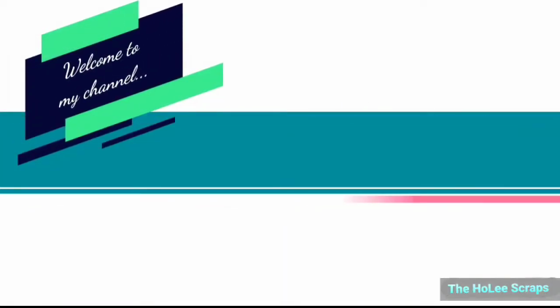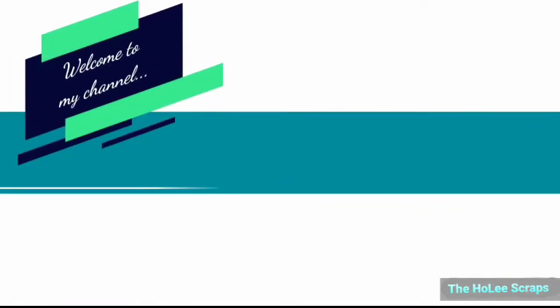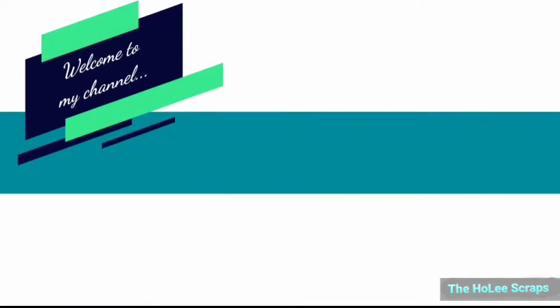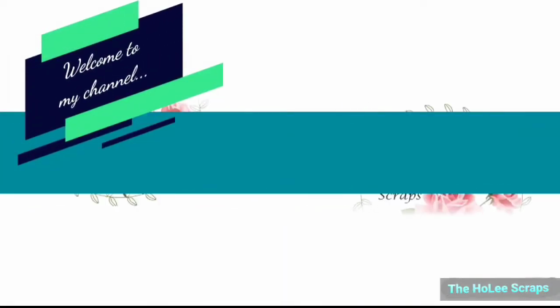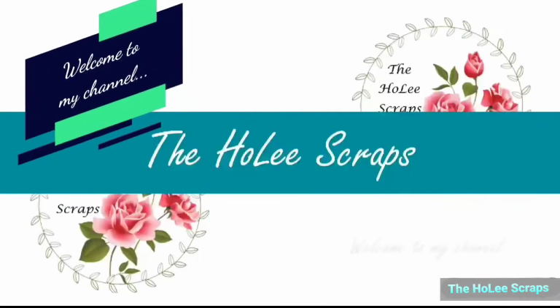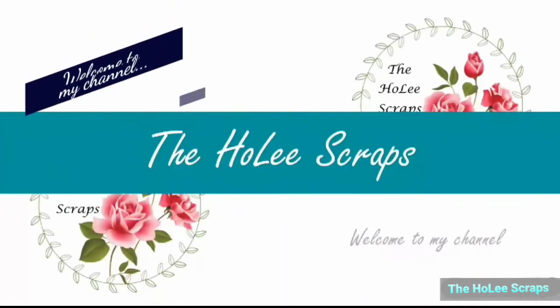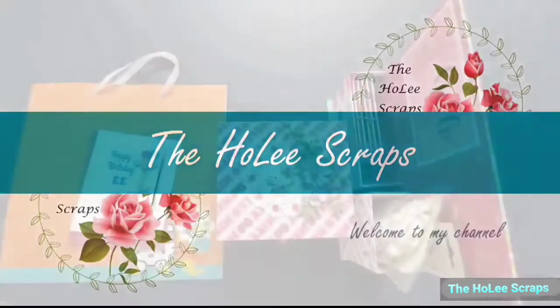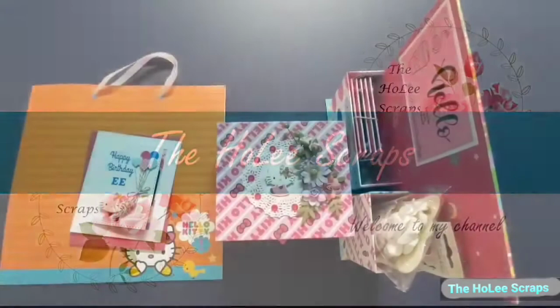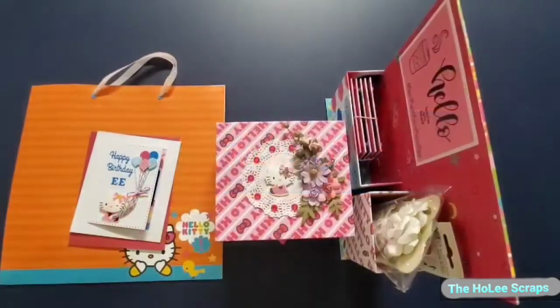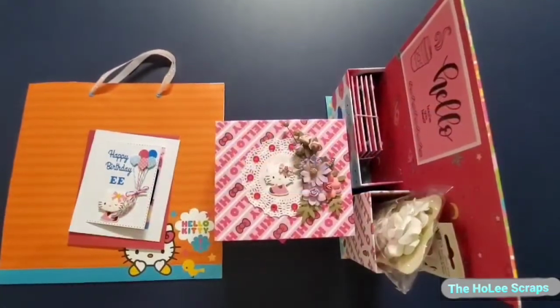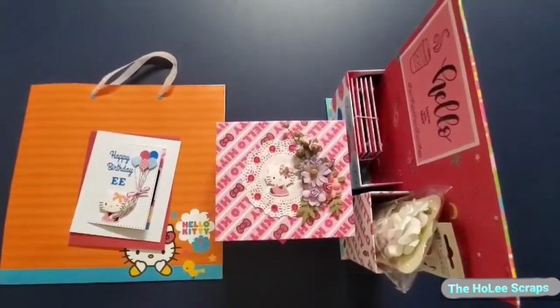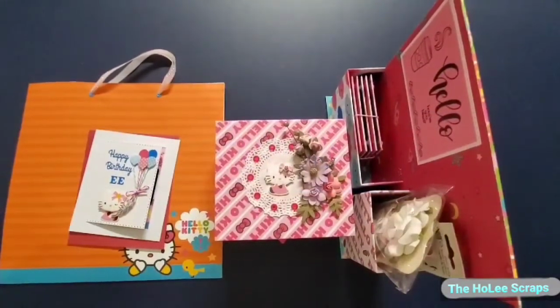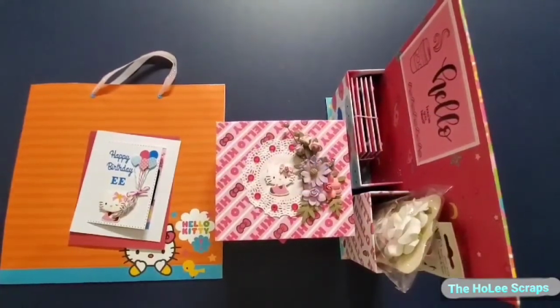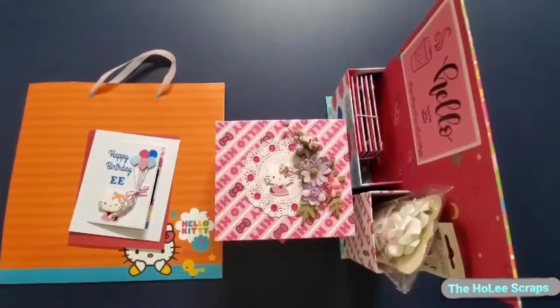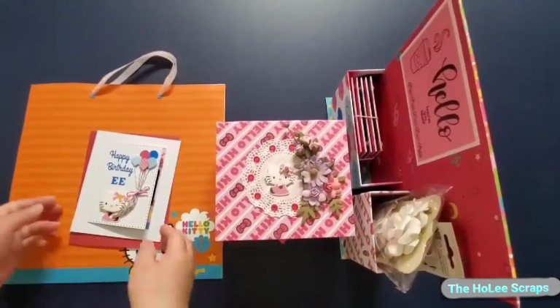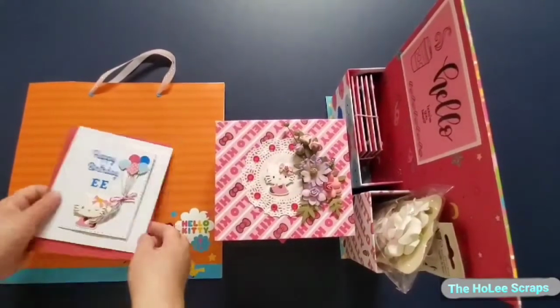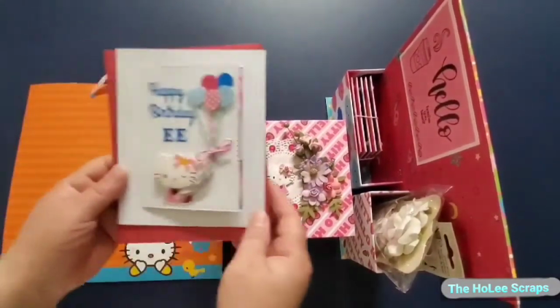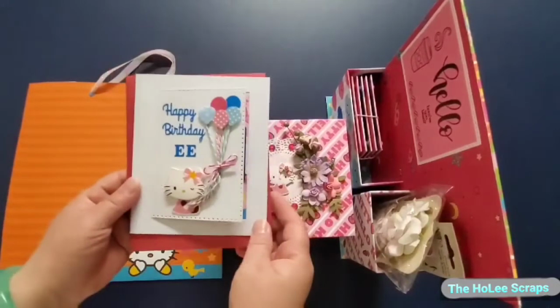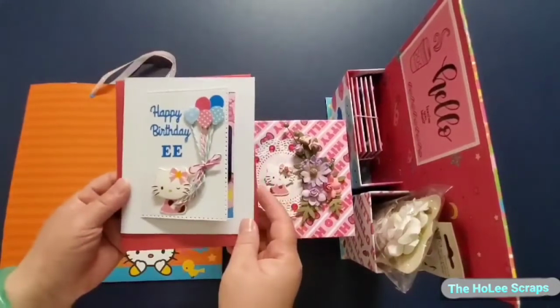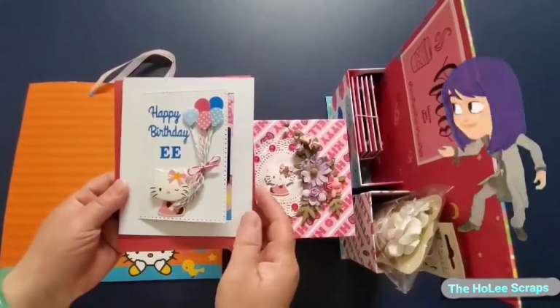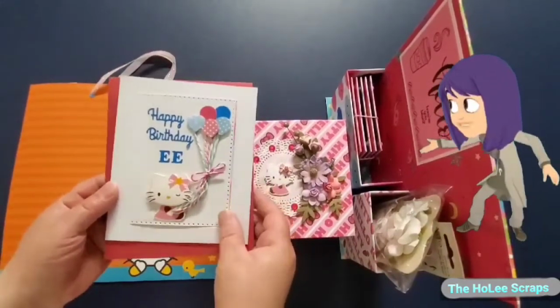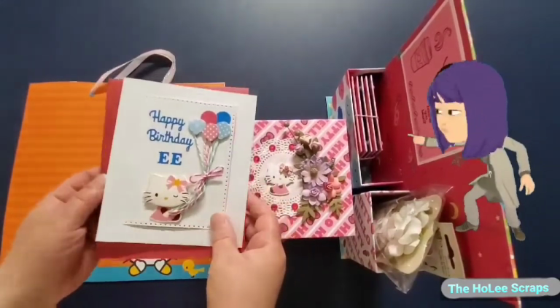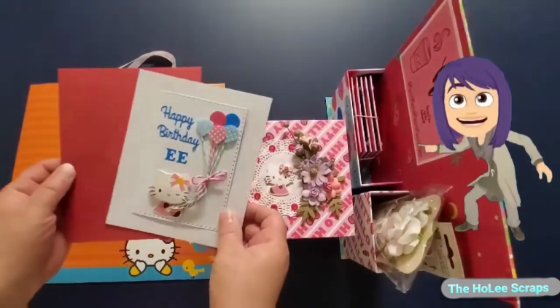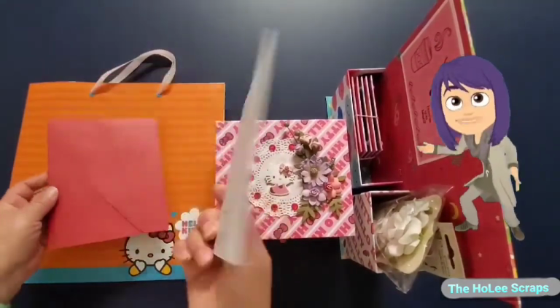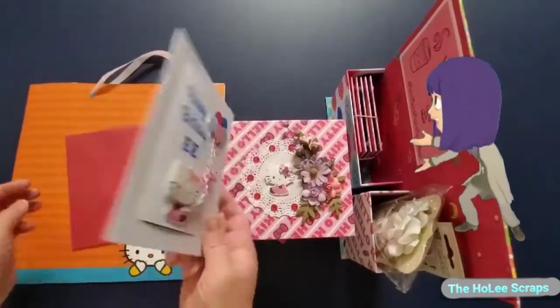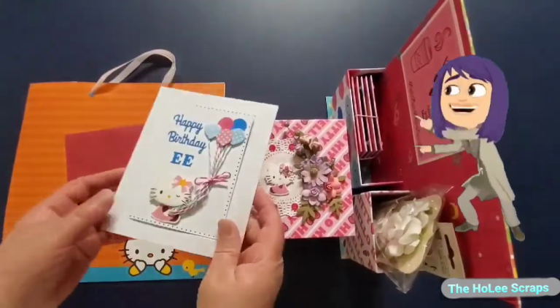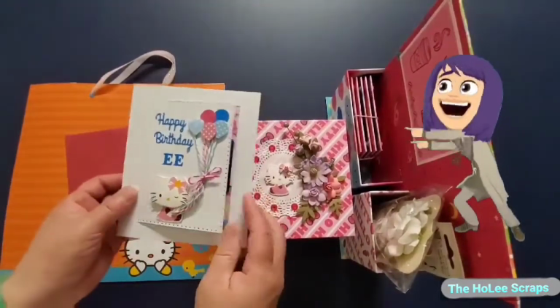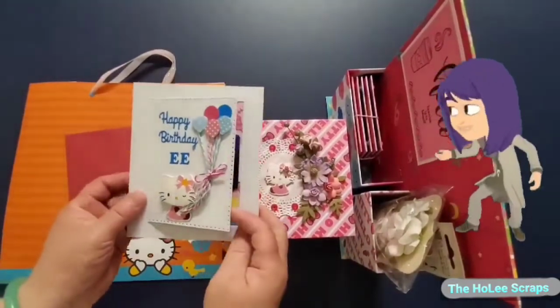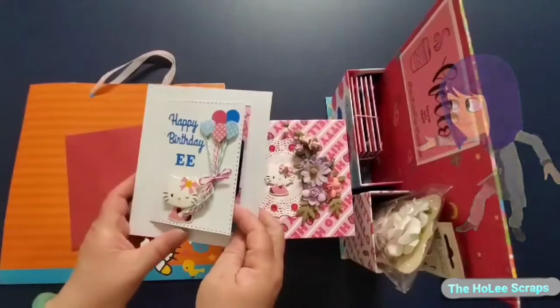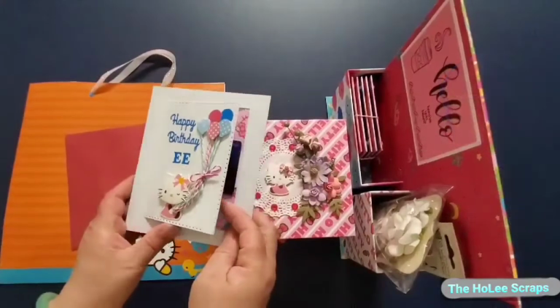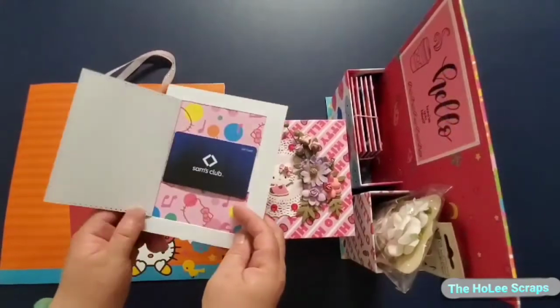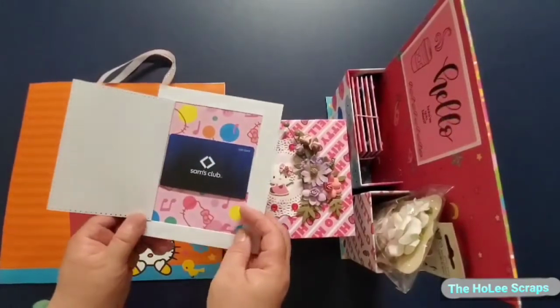So glad you stopped by. I got some projects to share that were completed in June. These were inspired by the Posh Paper Lady and Makes Up Craft. Yes, you've guessed it — it's in the theme of Hello Kitty.